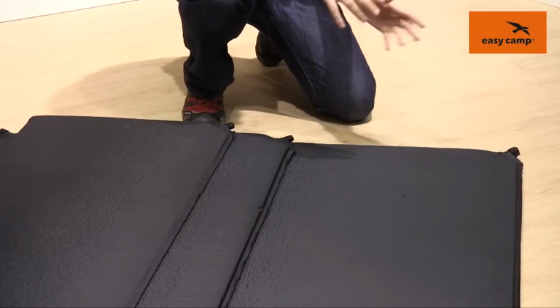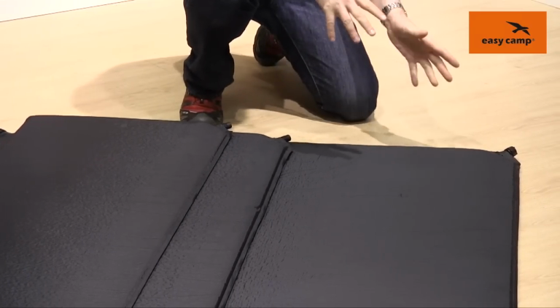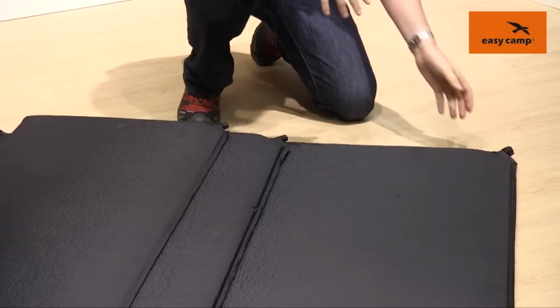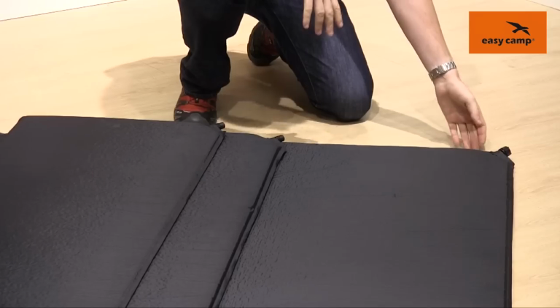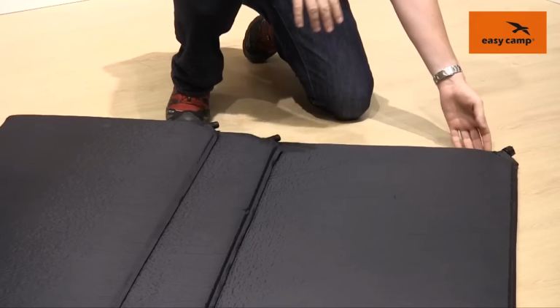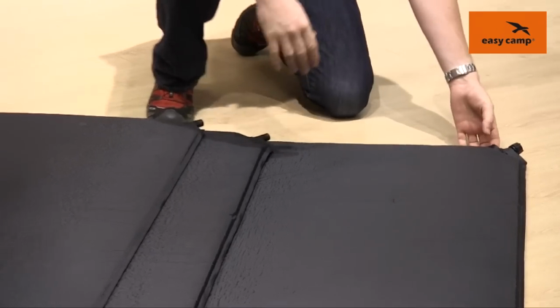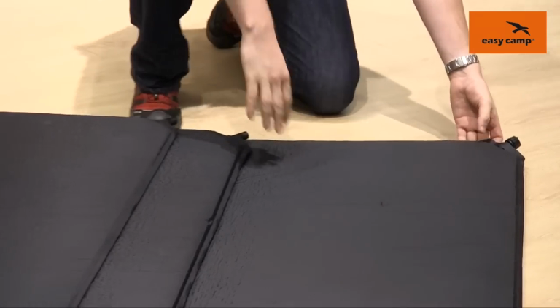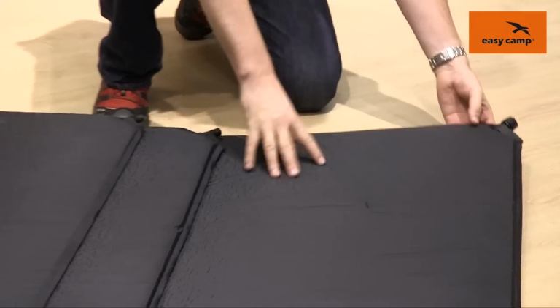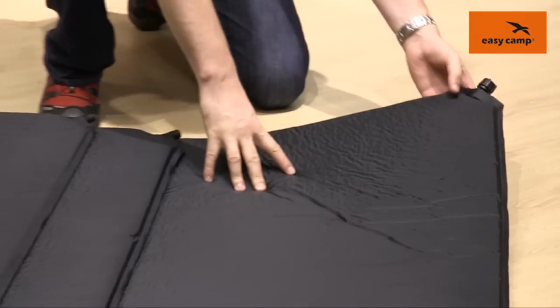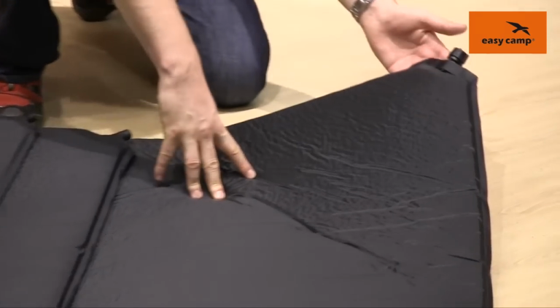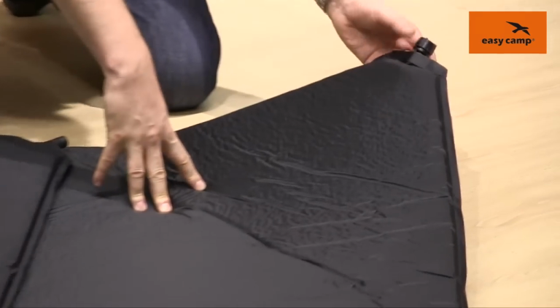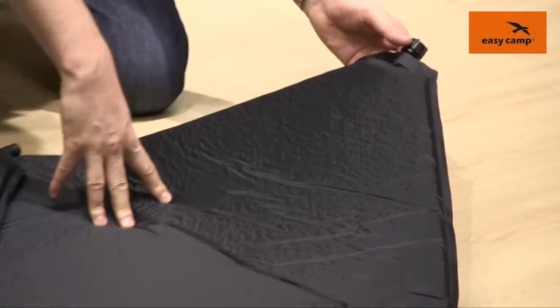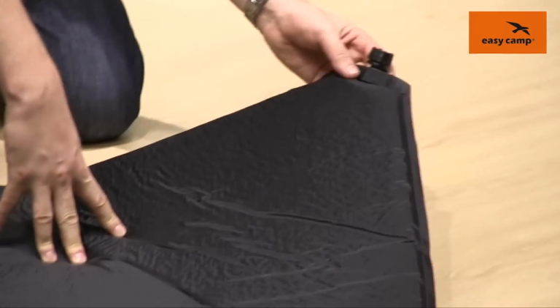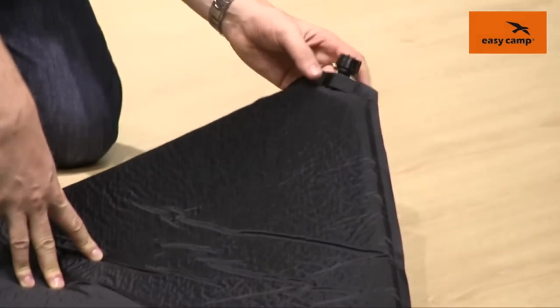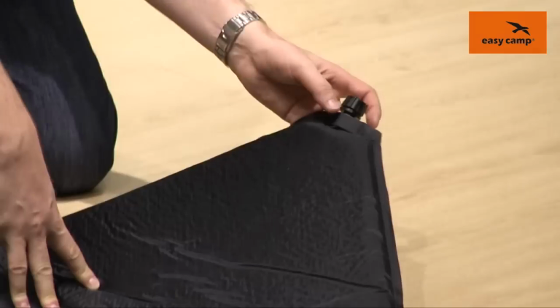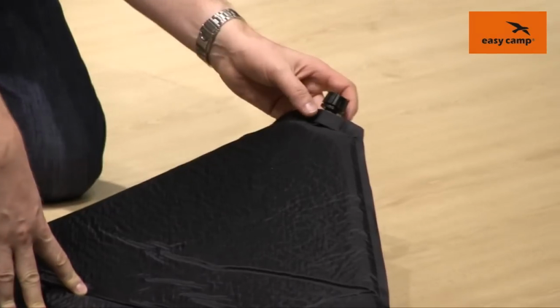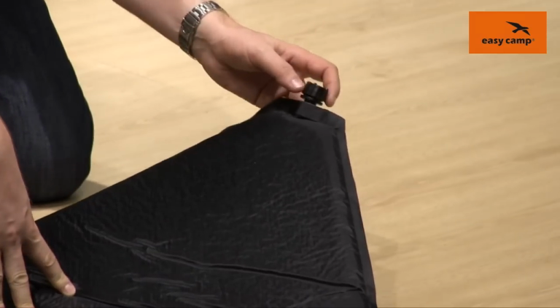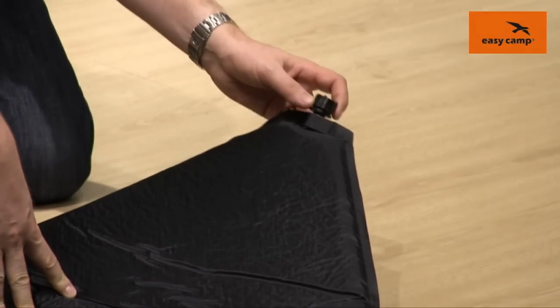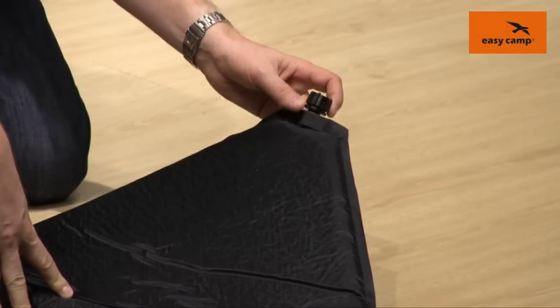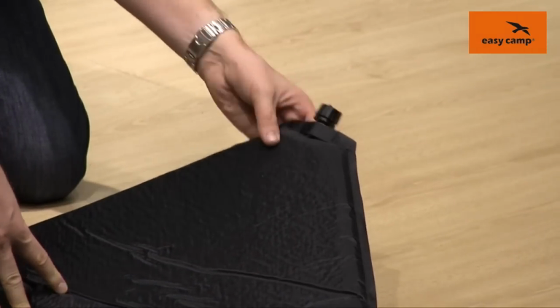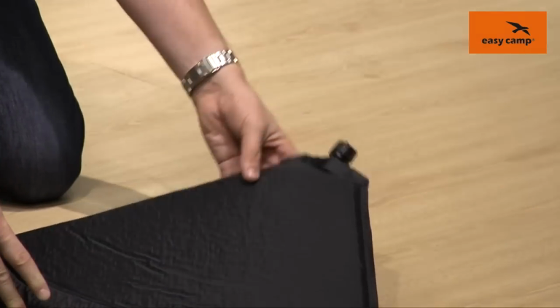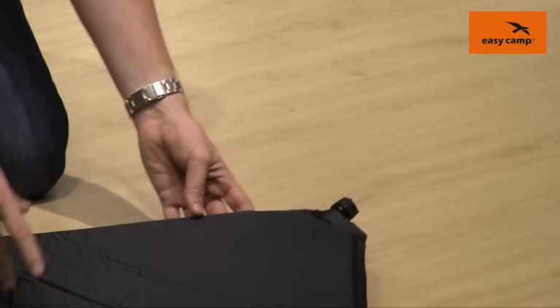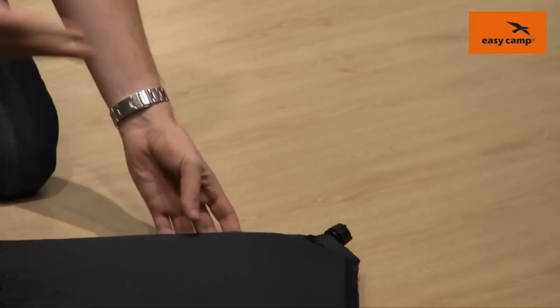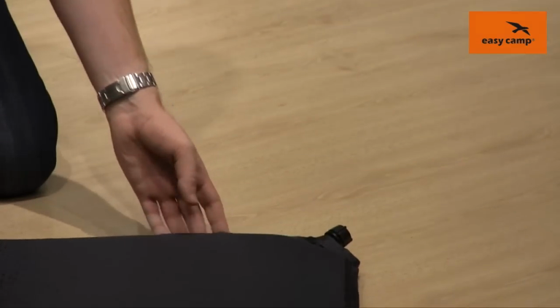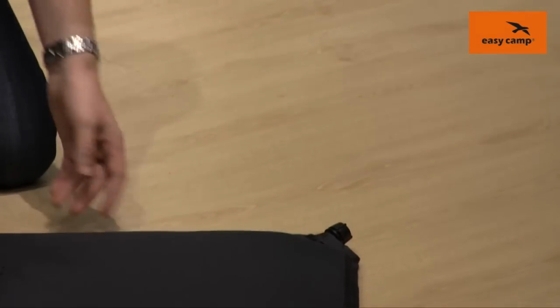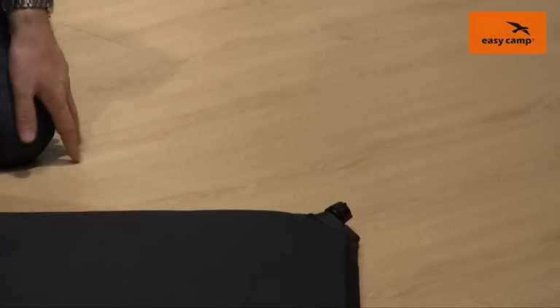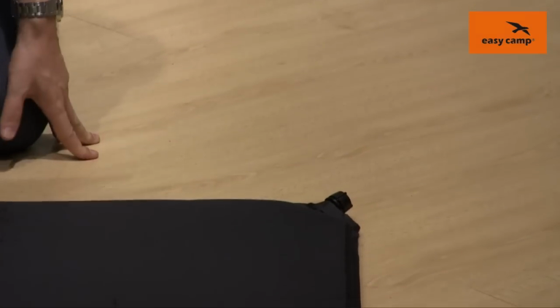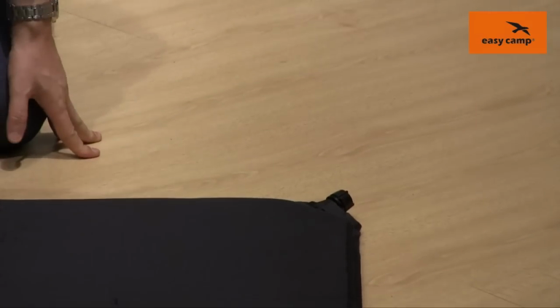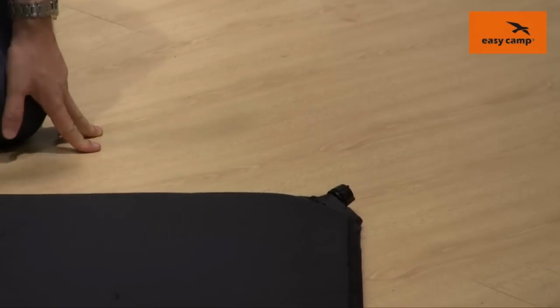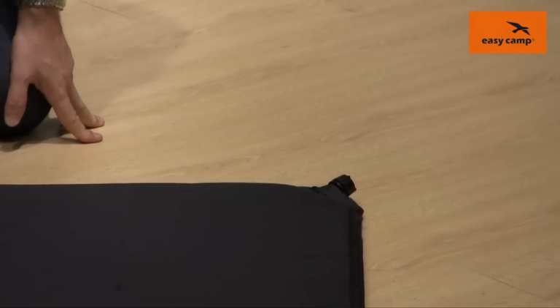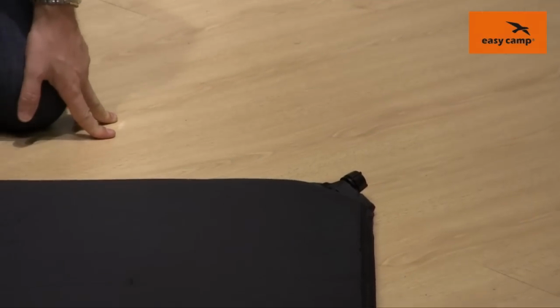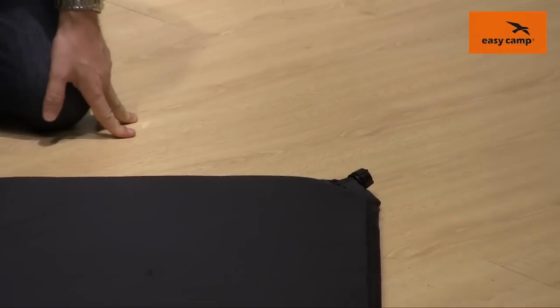They all feature our EasyValve system here as well, which is an oversized valve to allow you to inflate and deflate these as easily as possible.